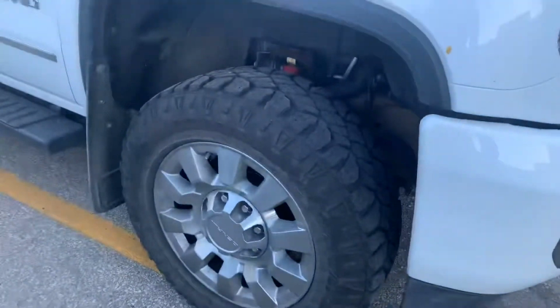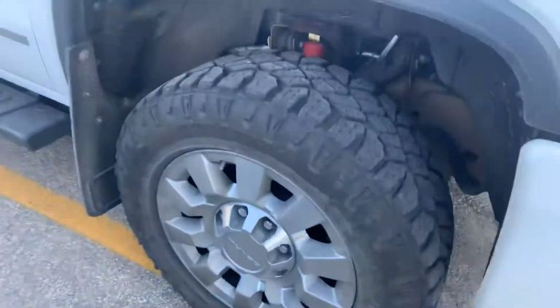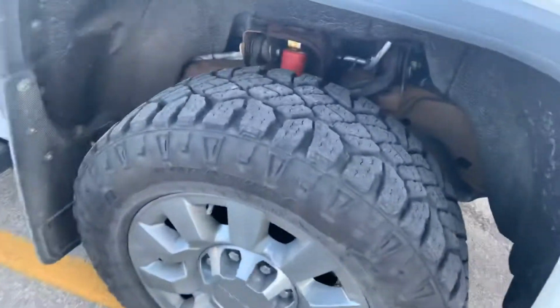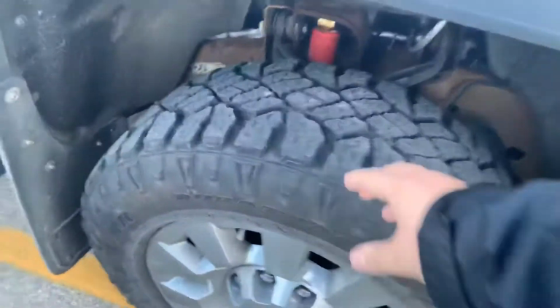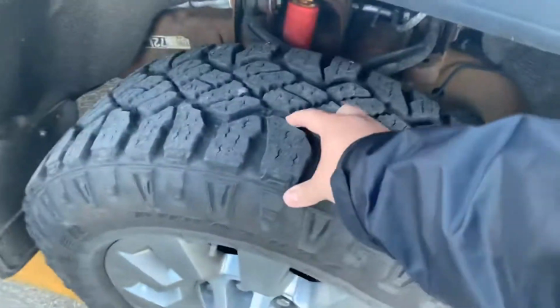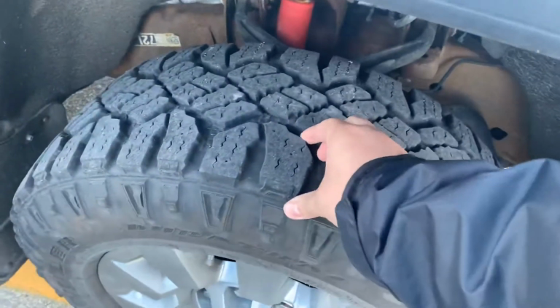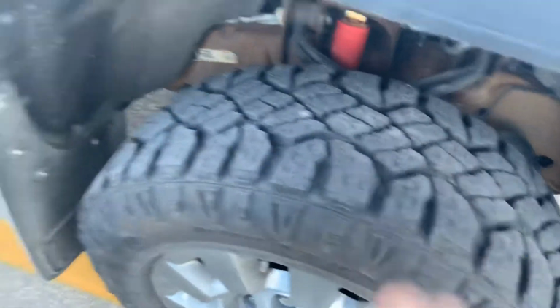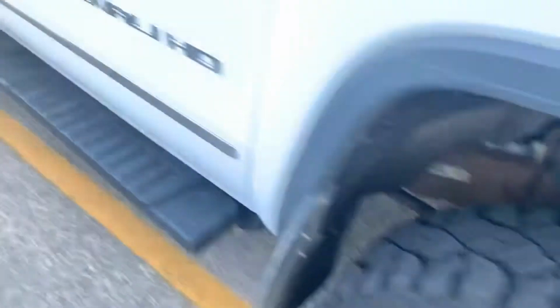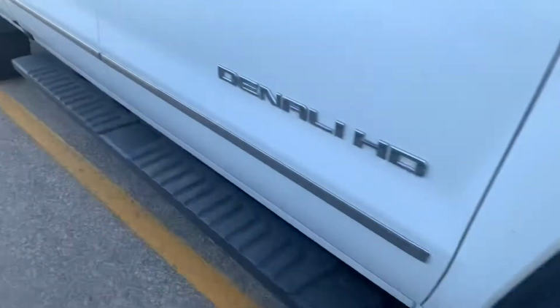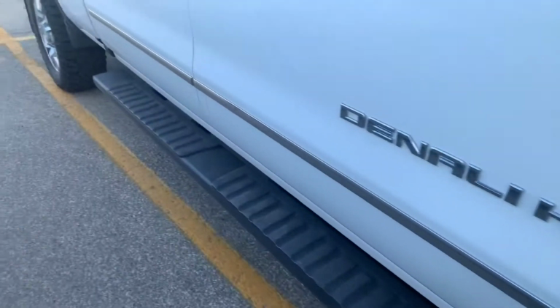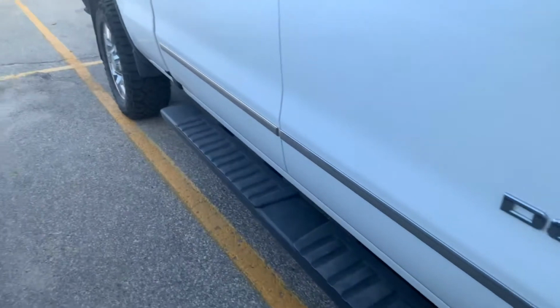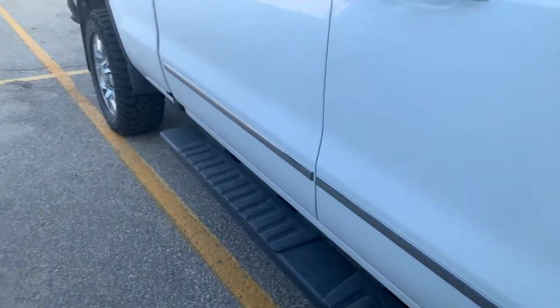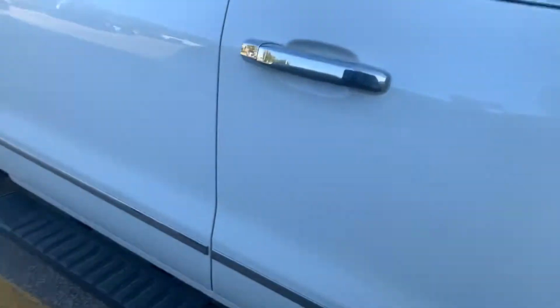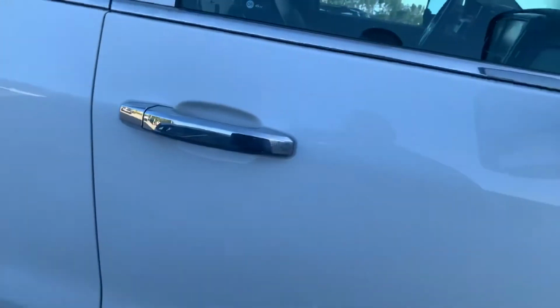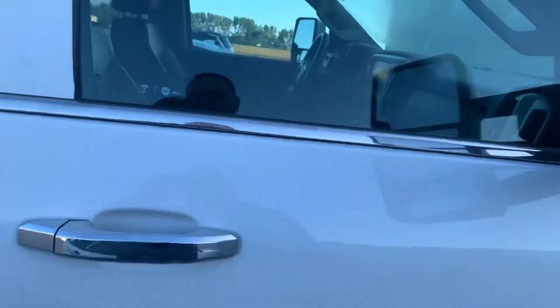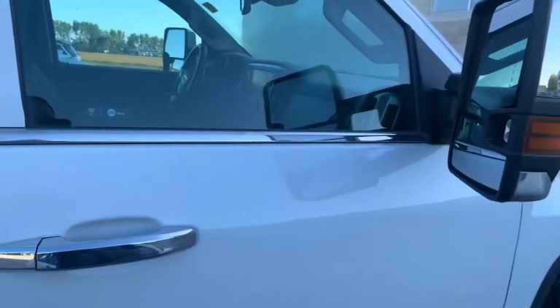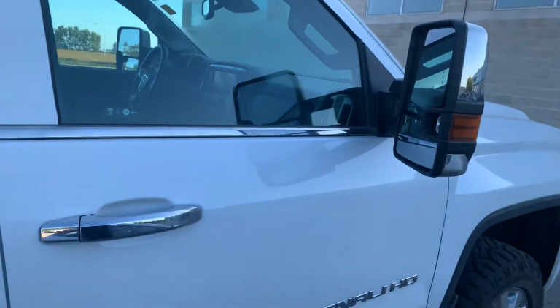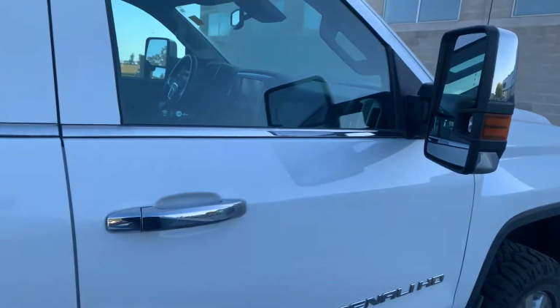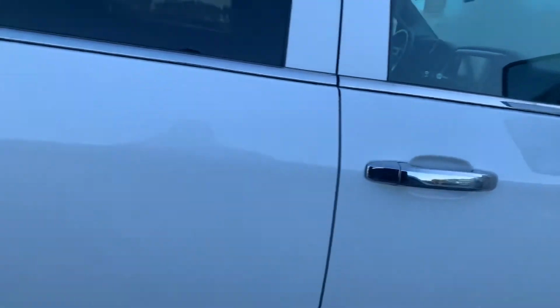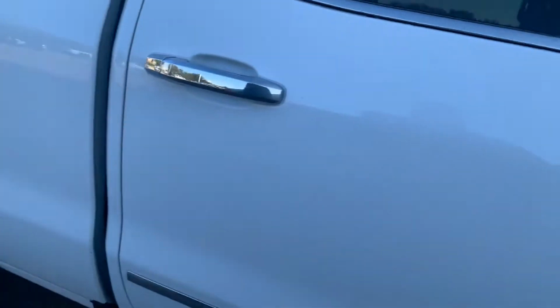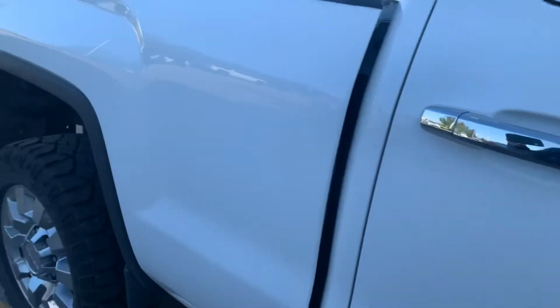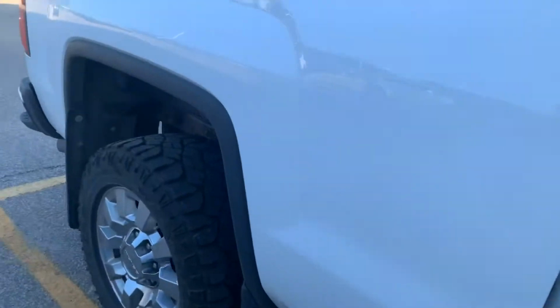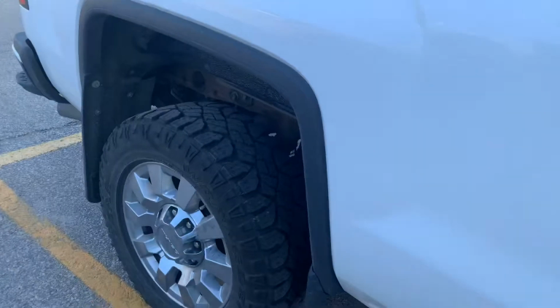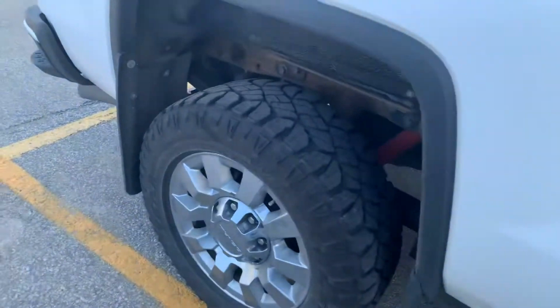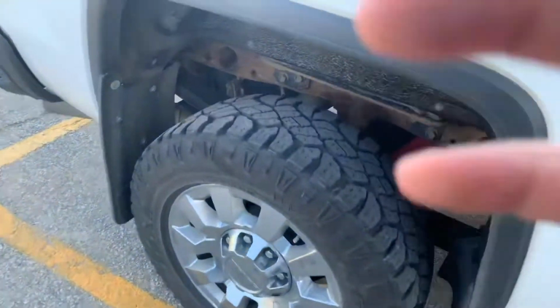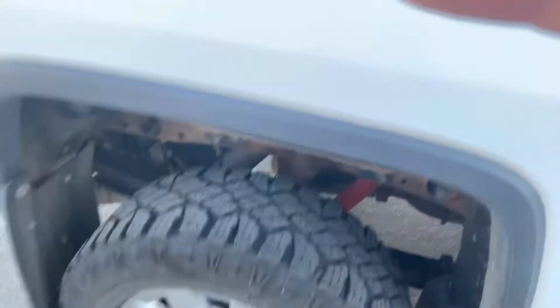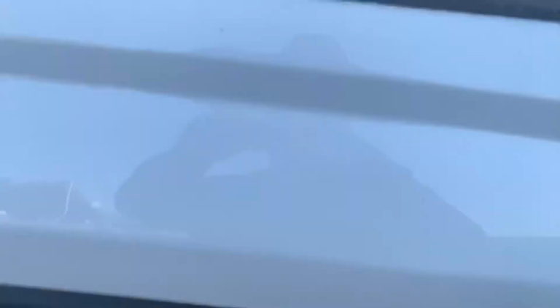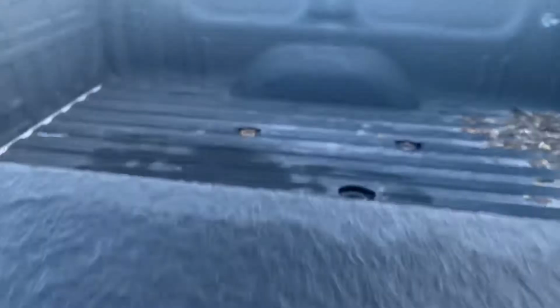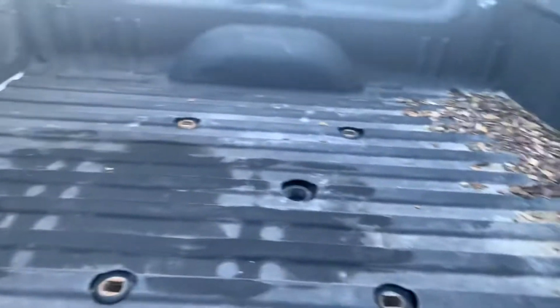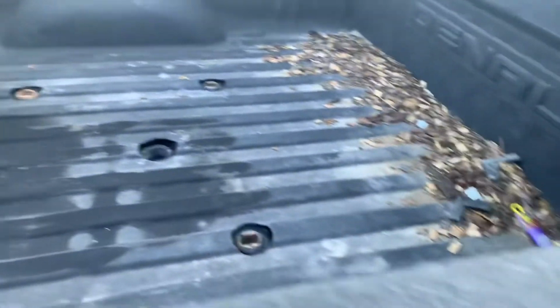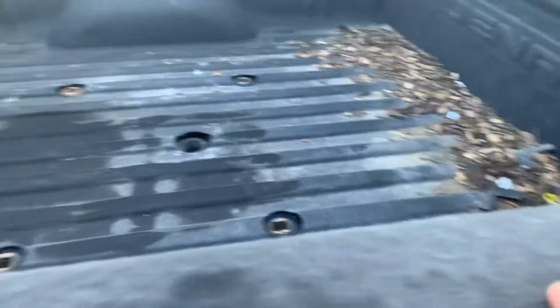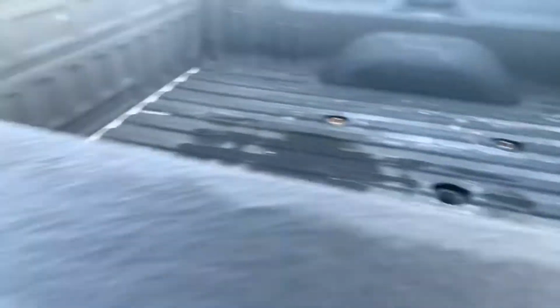So dirt track tires with lots of tread, nice black running boards, trailering mirrors. It's got a spray-in box liner.